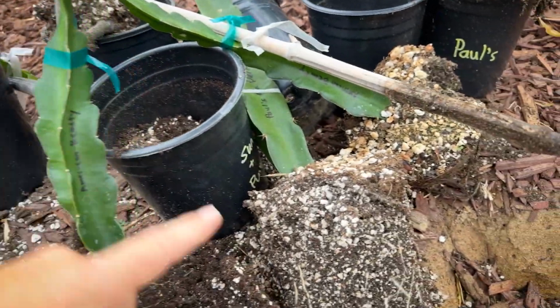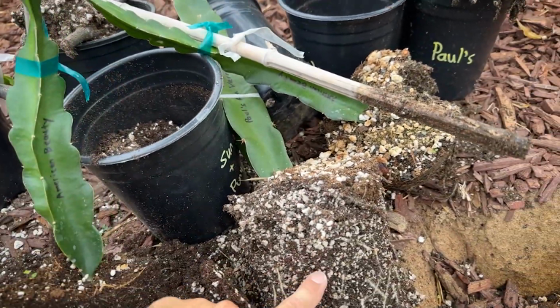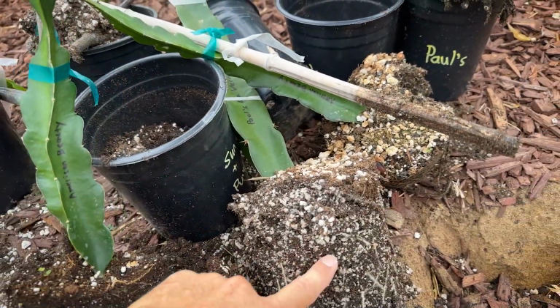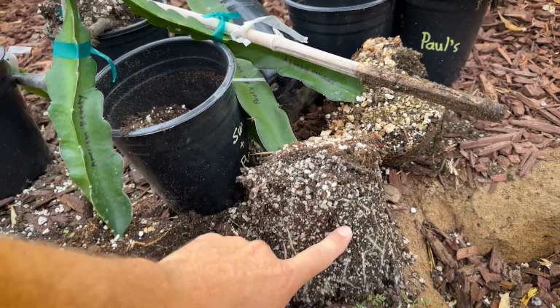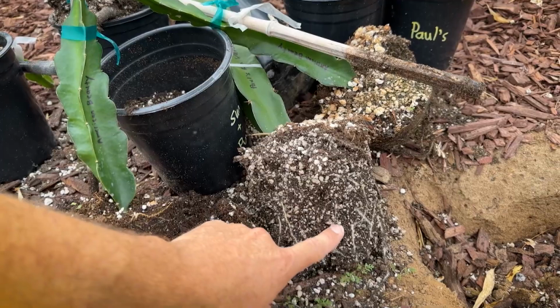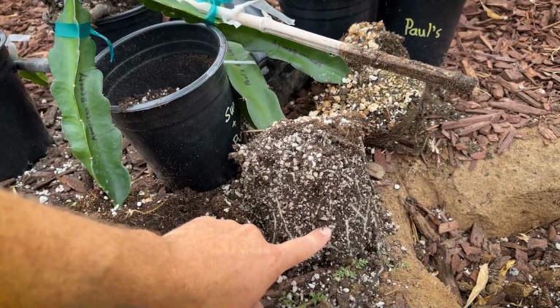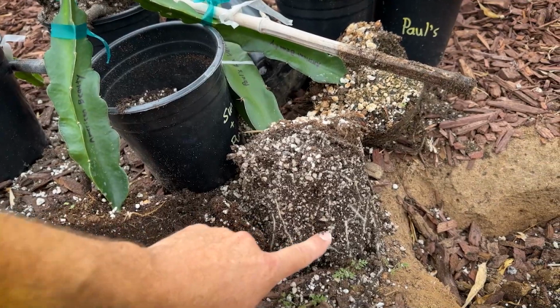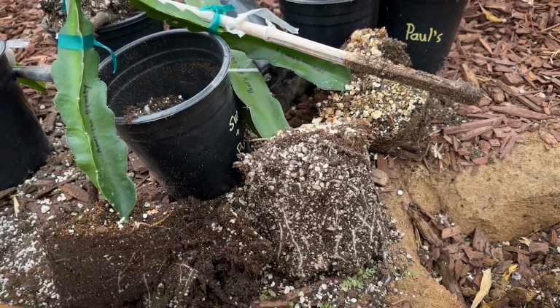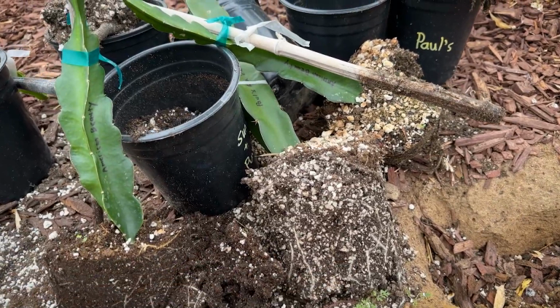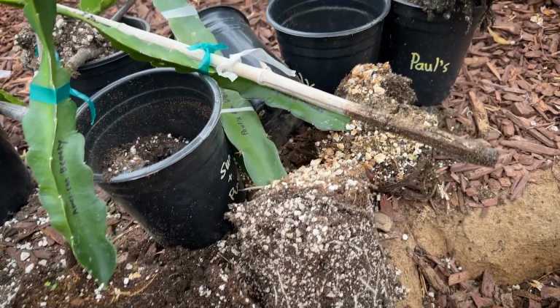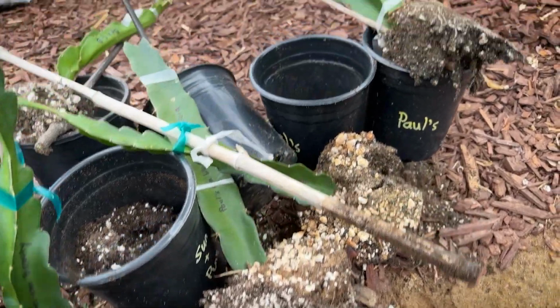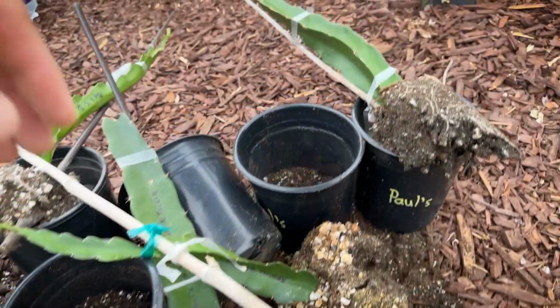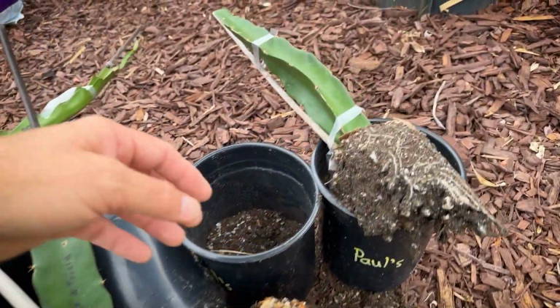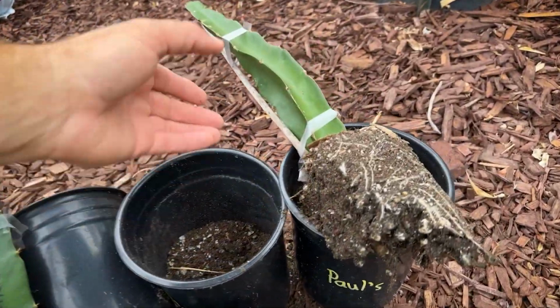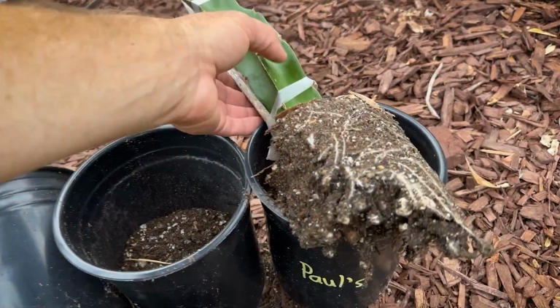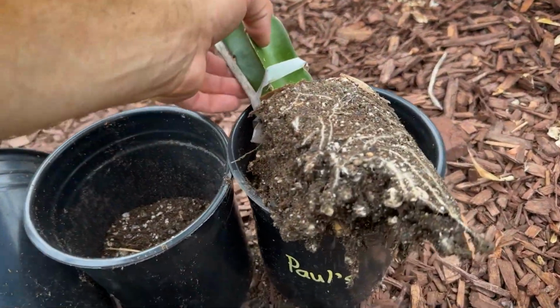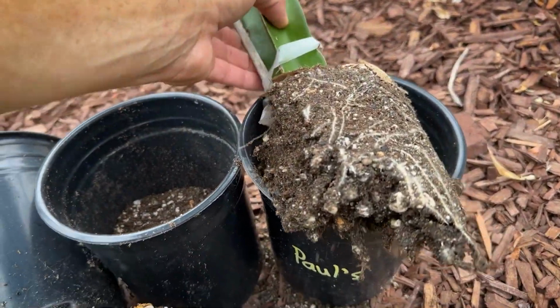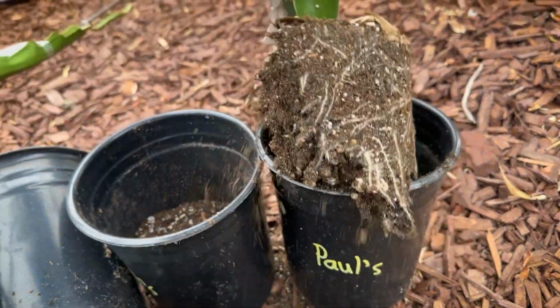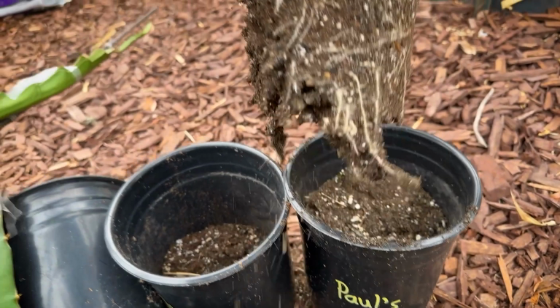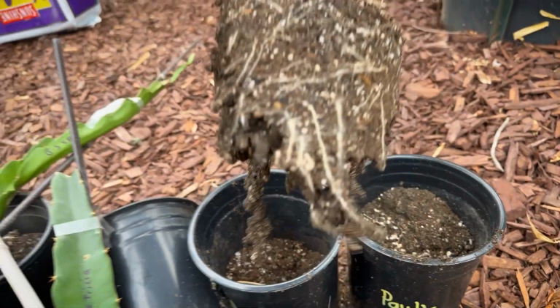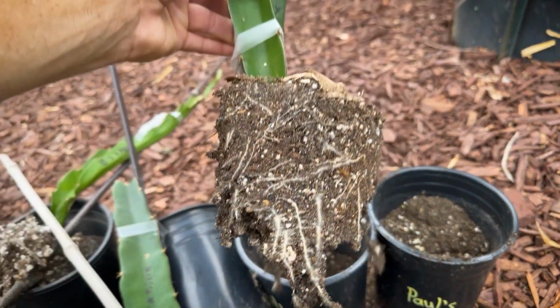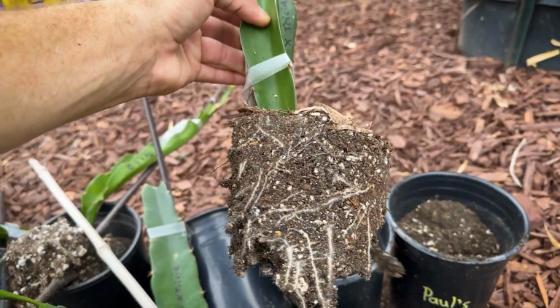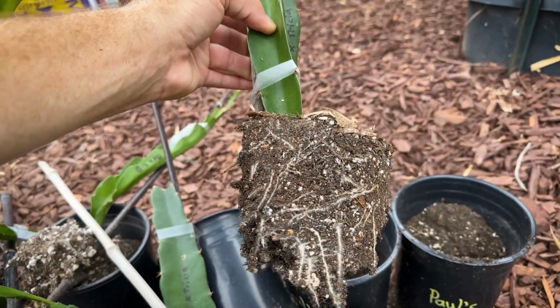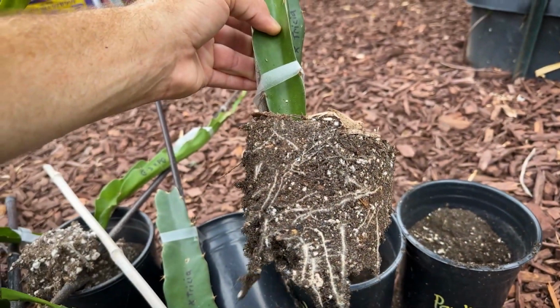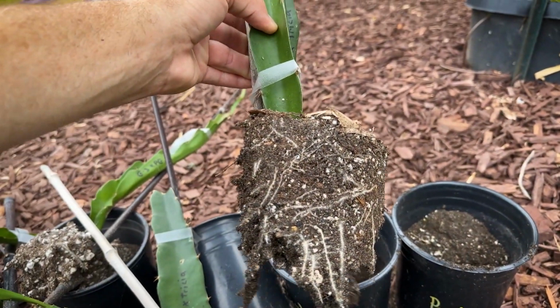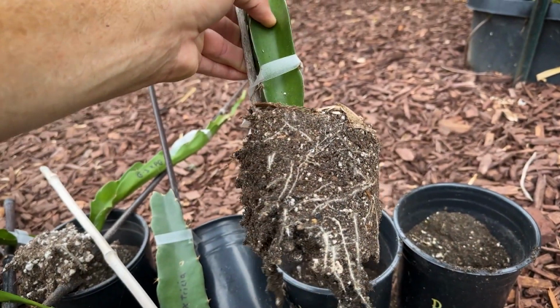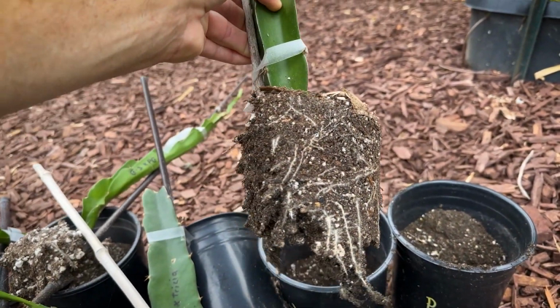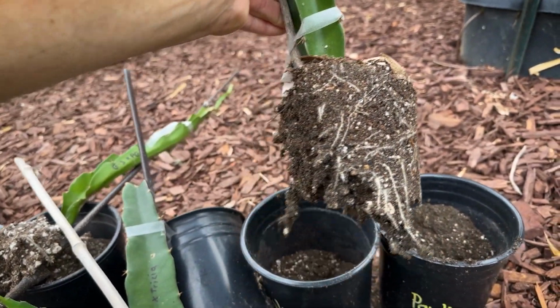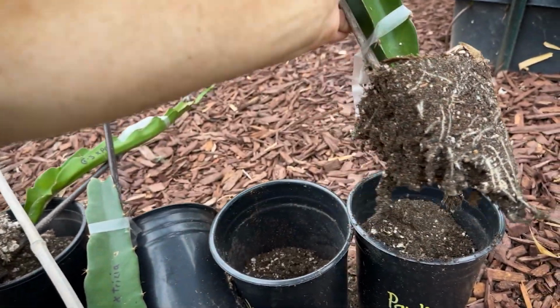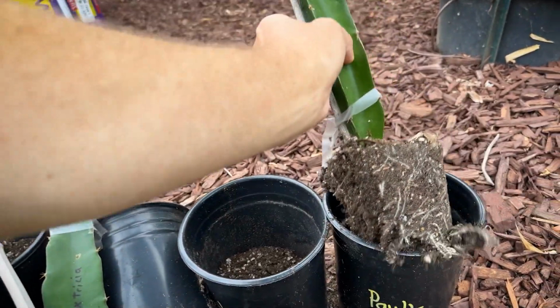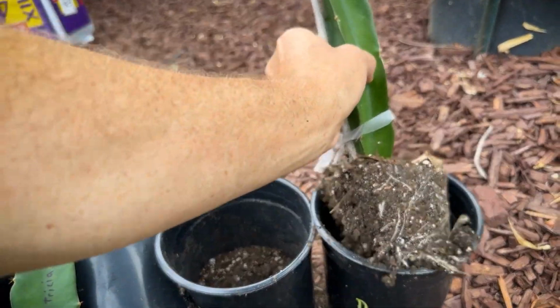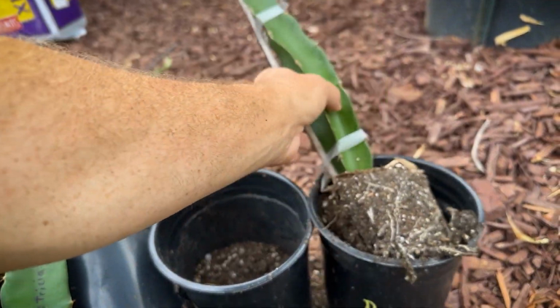Especially the Trisha hybrid of mine. And then my mix, which is more expensive, it's about the same. So I think peat moss is a good thing.